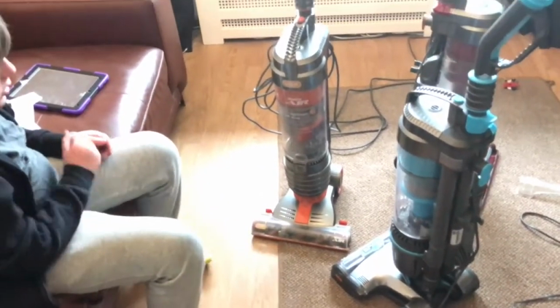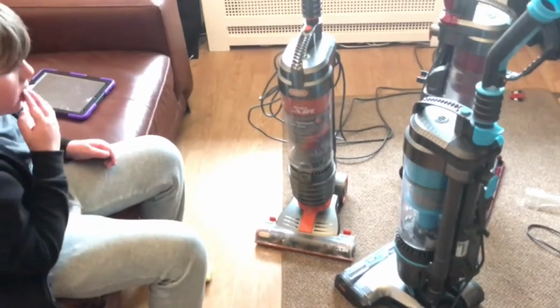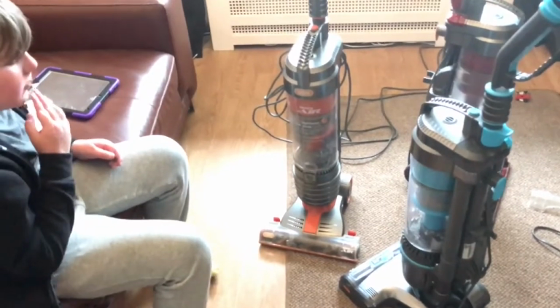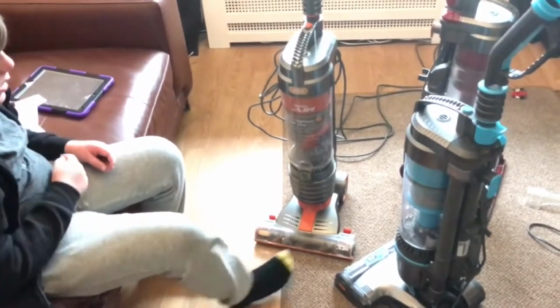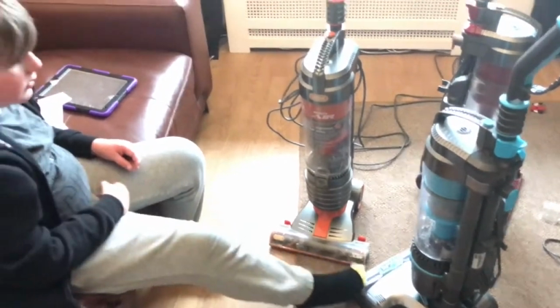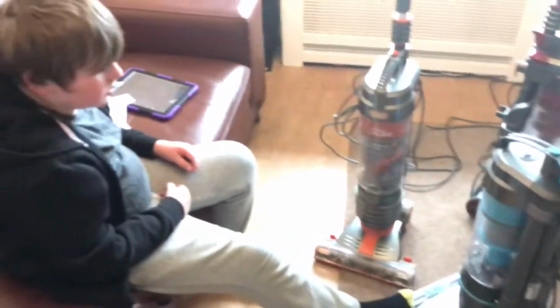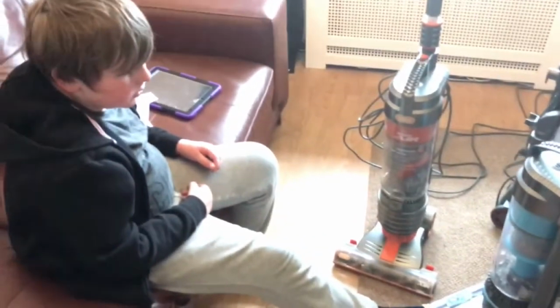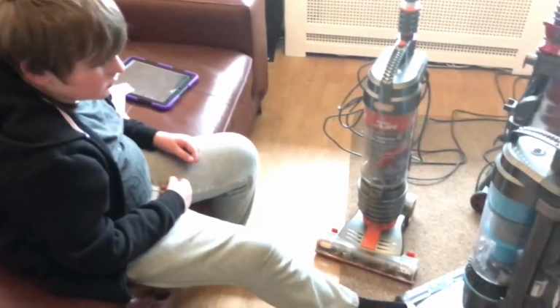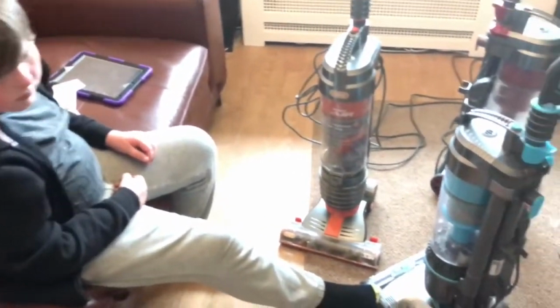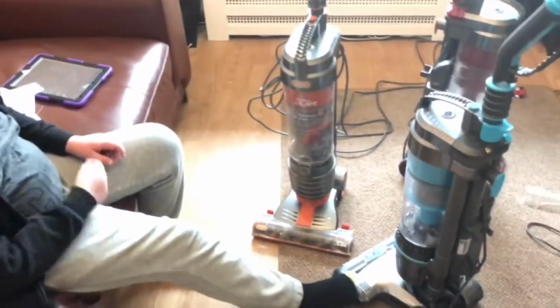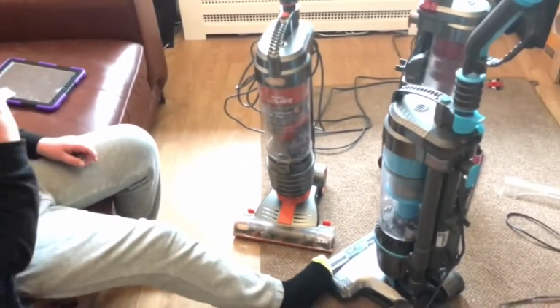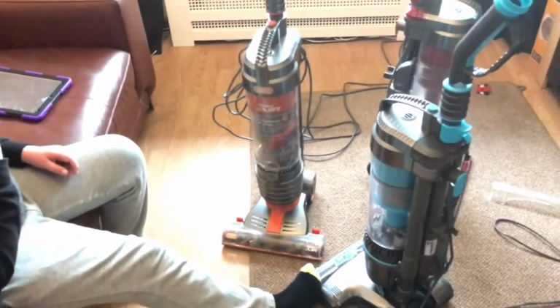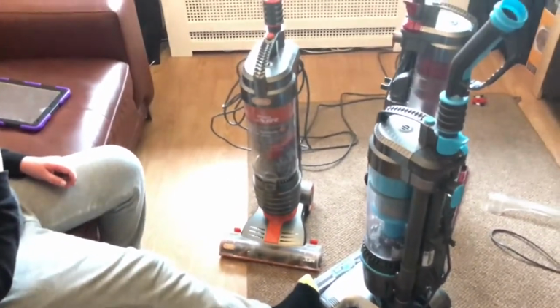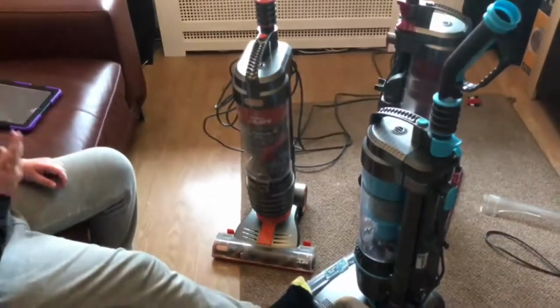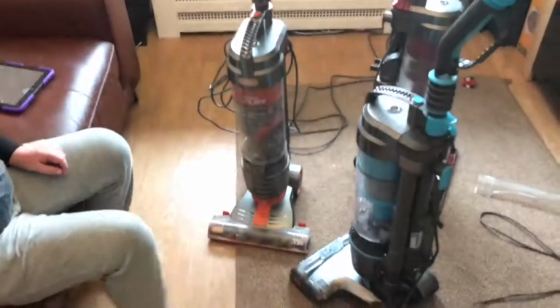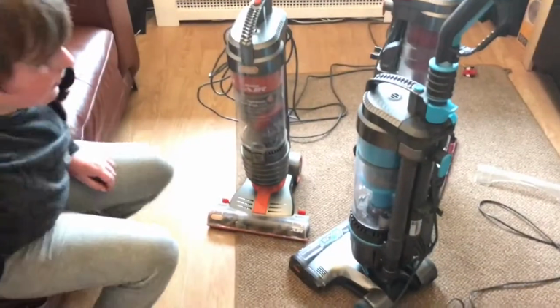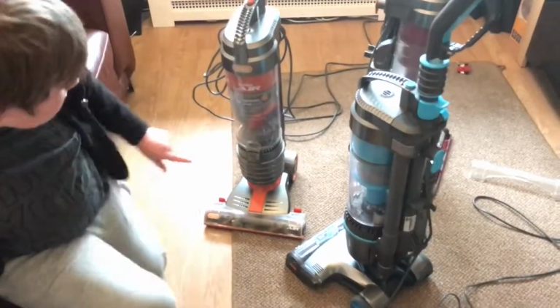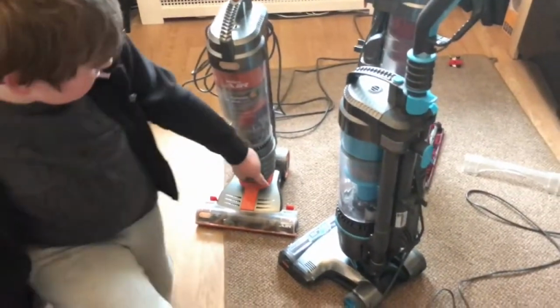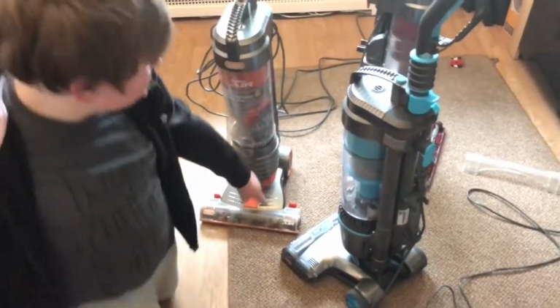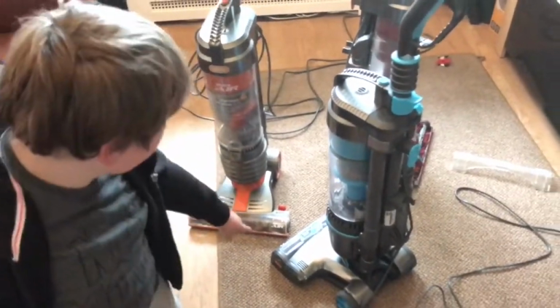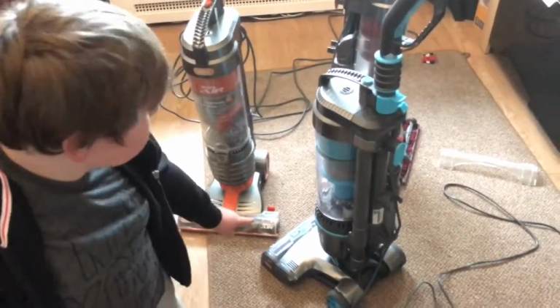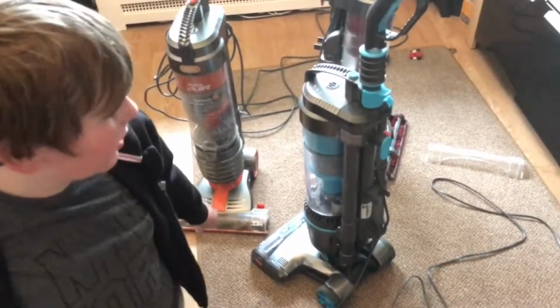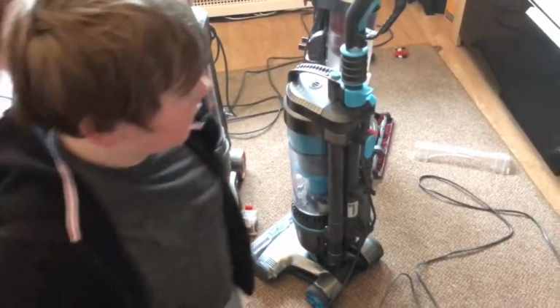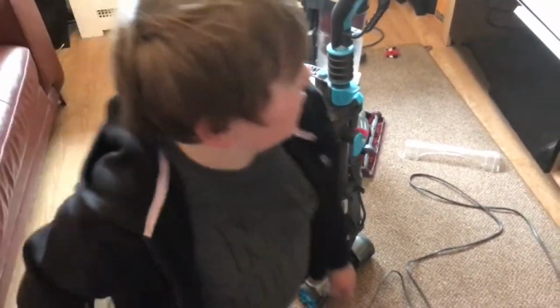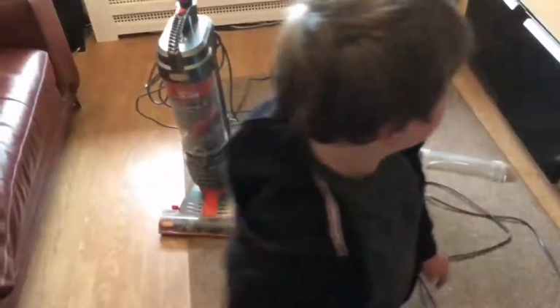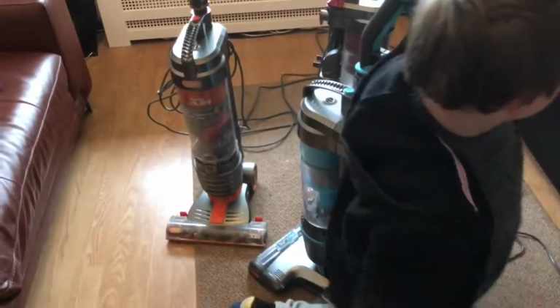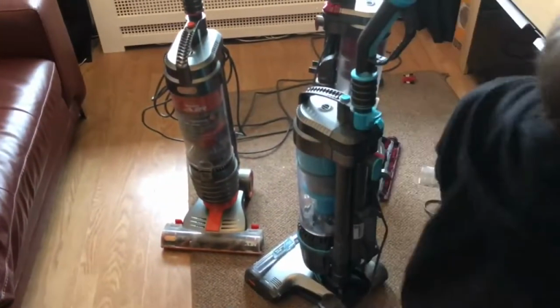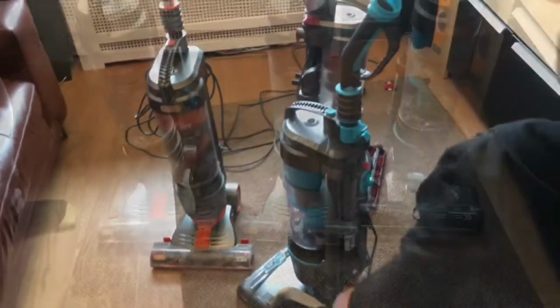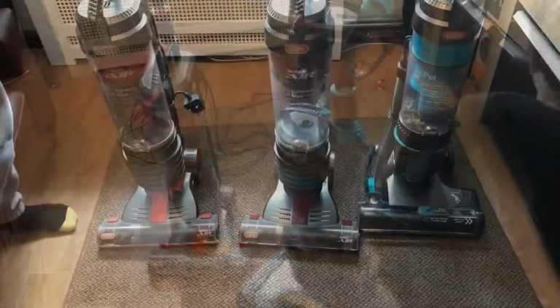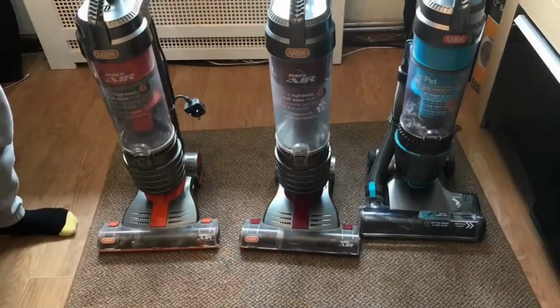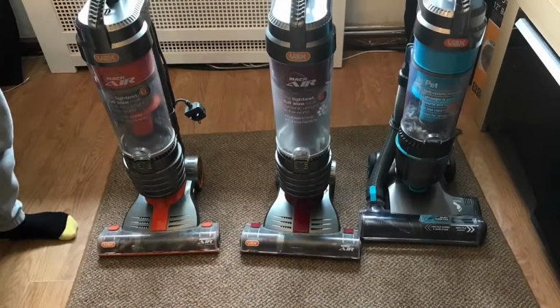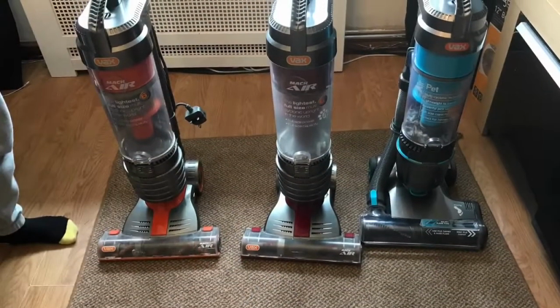So what do you say now, Carl? I'll probably give it a light clean on this one. Yeah, looking nice. Alright, bye for now. Bye. Bye.